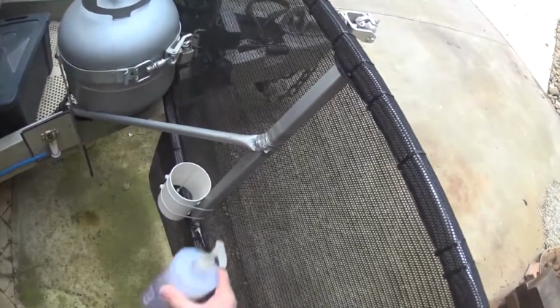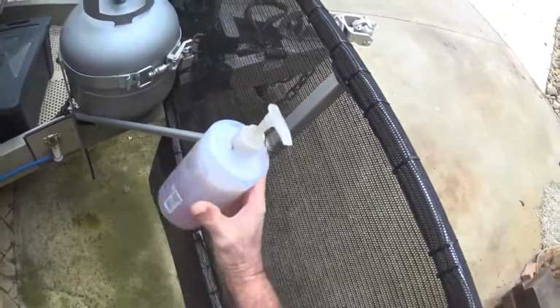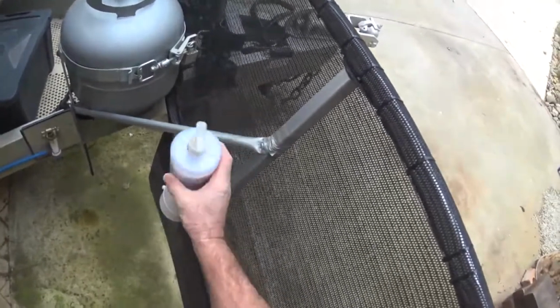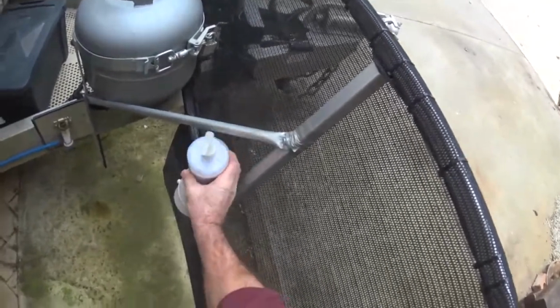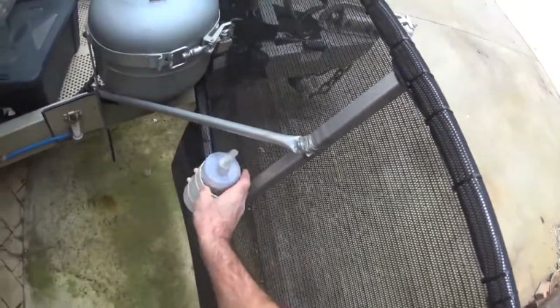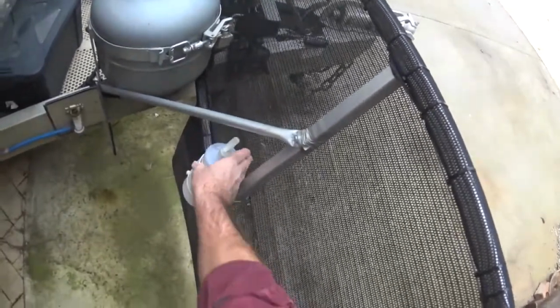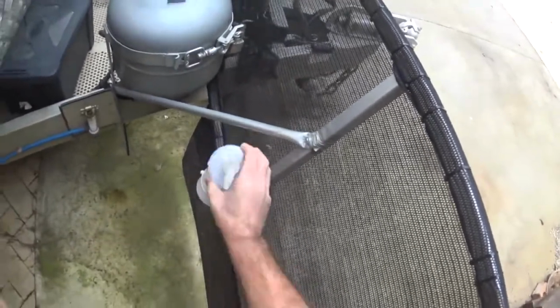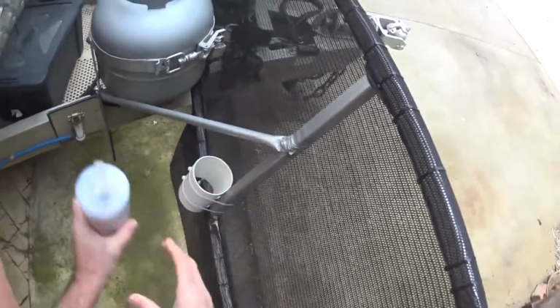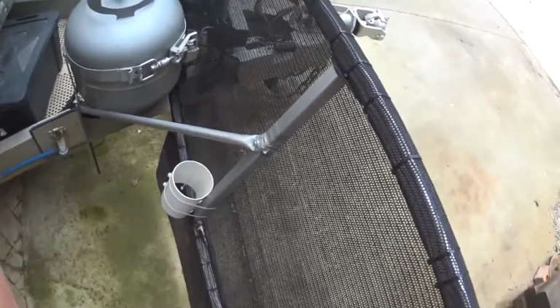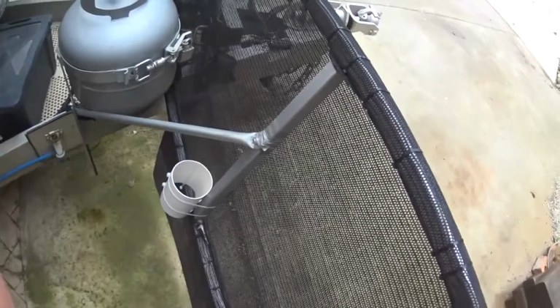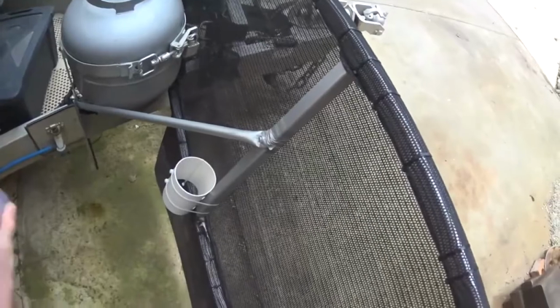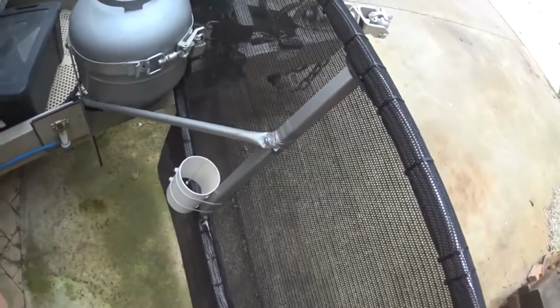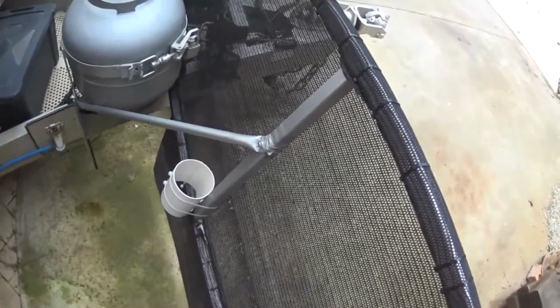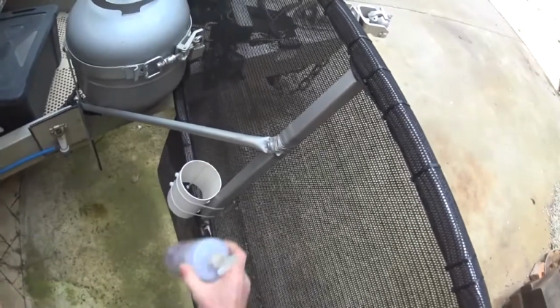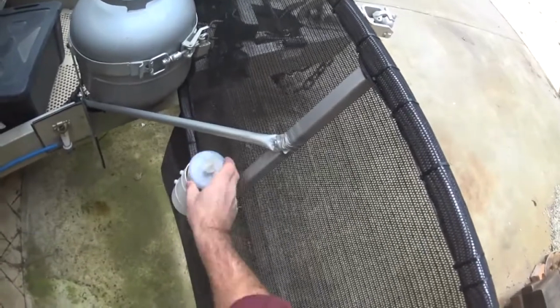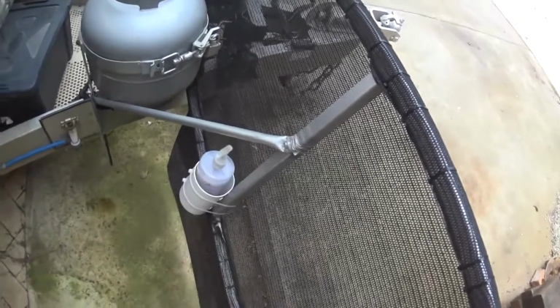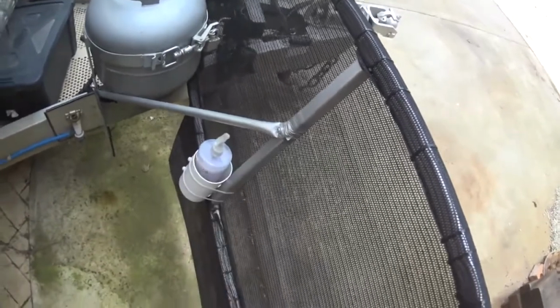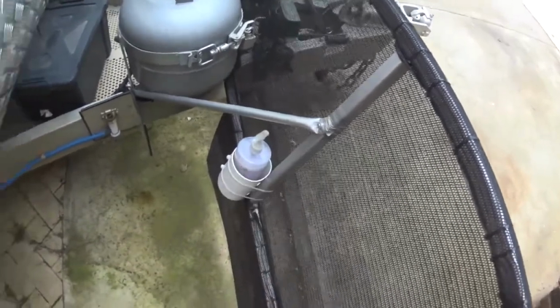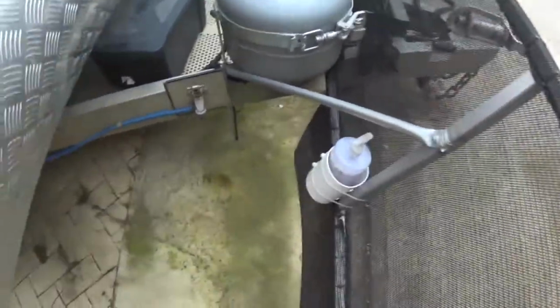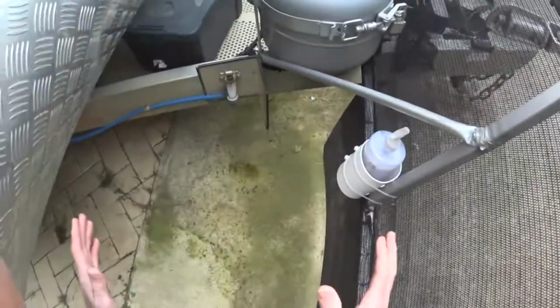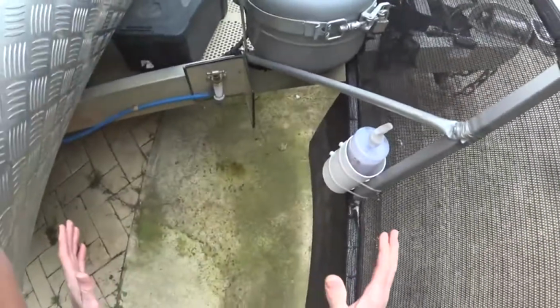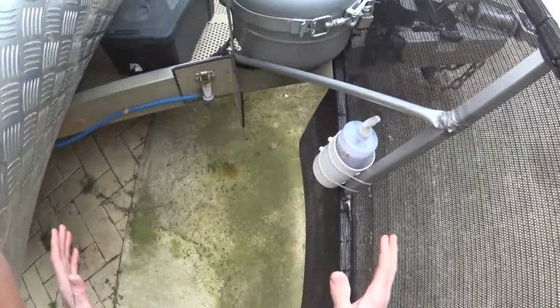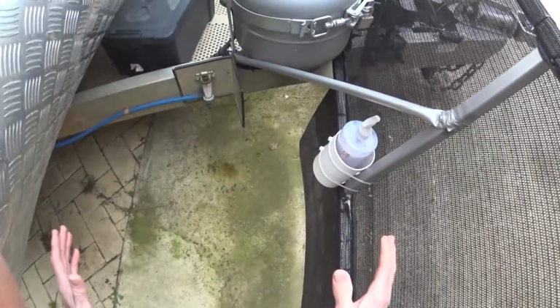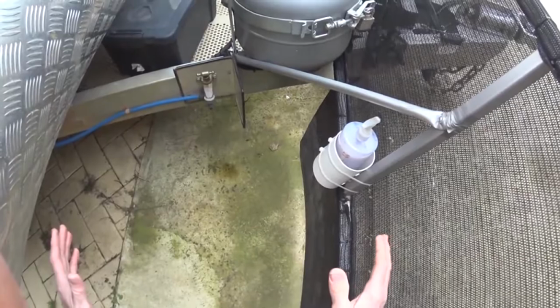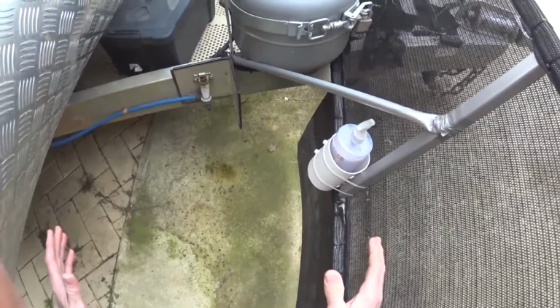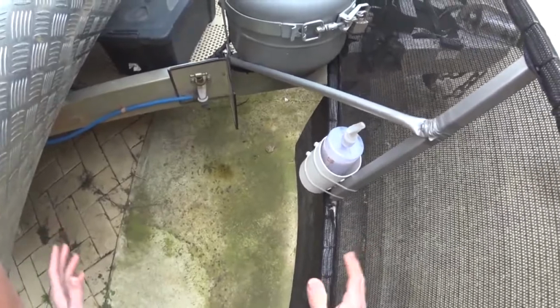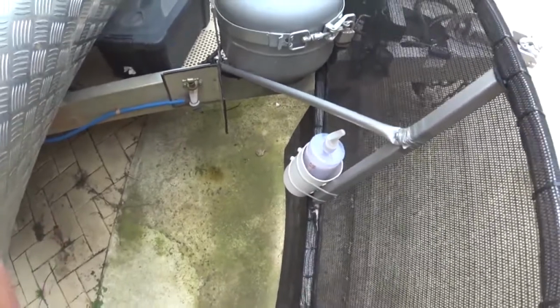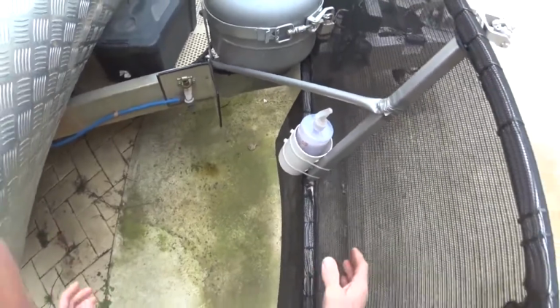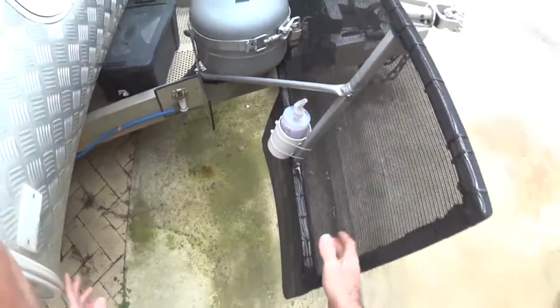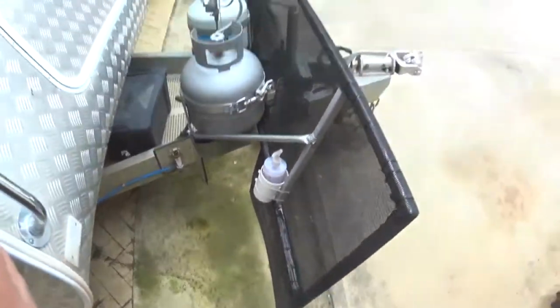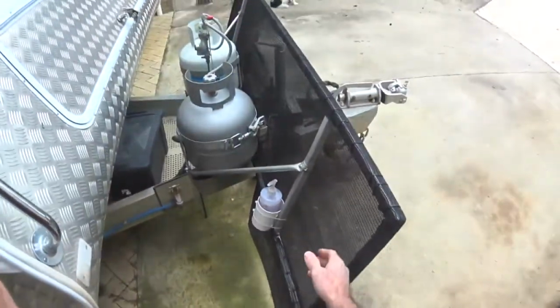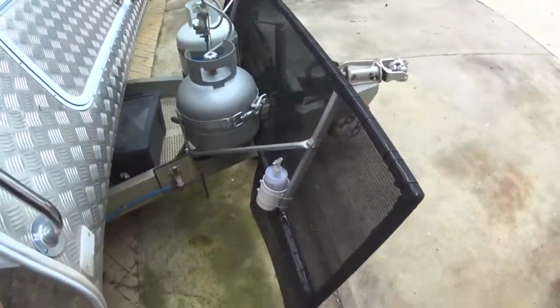I don't travel with this in here, I travel with it in the van. But when you rock up just throw her in and away you go. Hope that helped someone. Thank you.